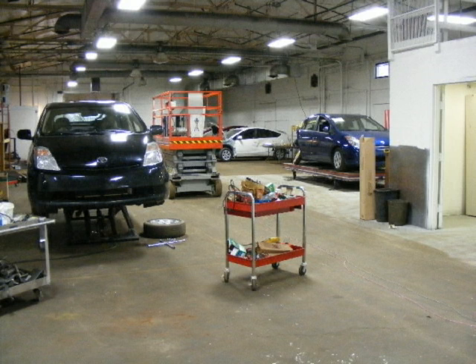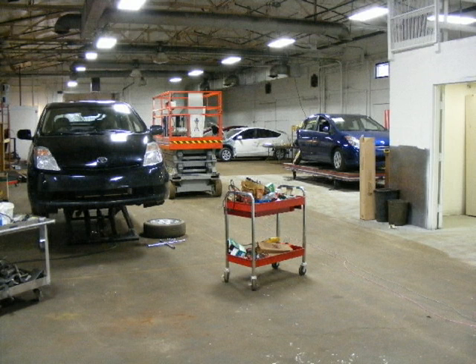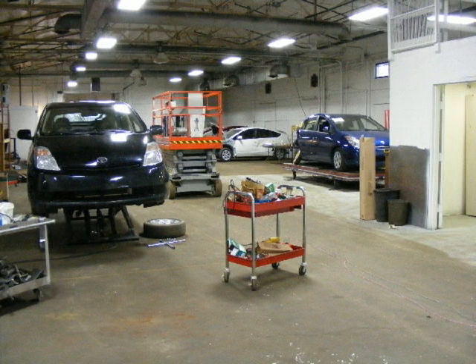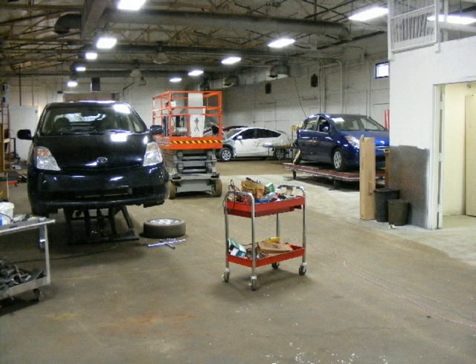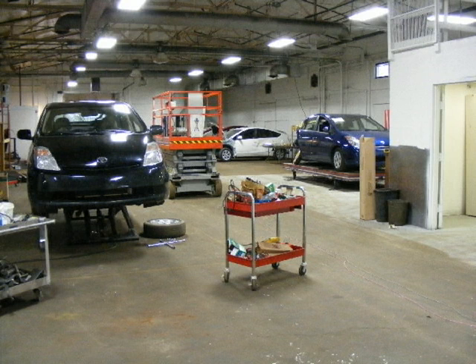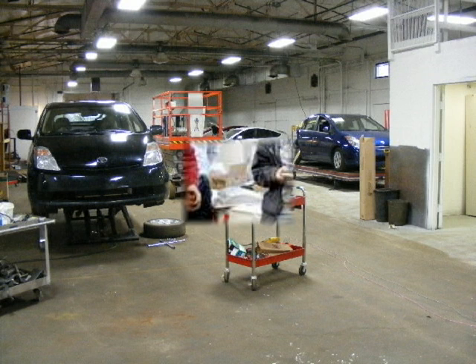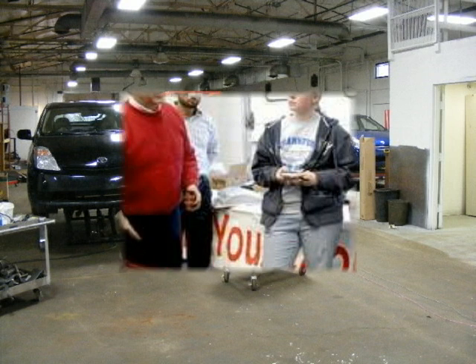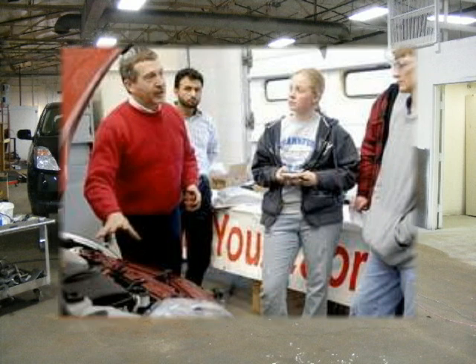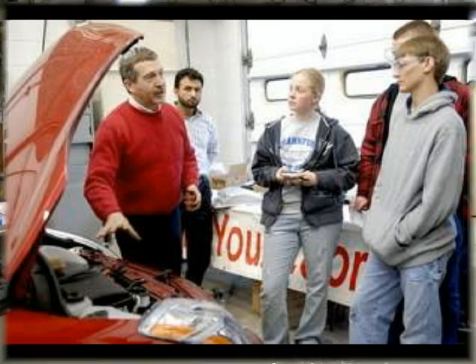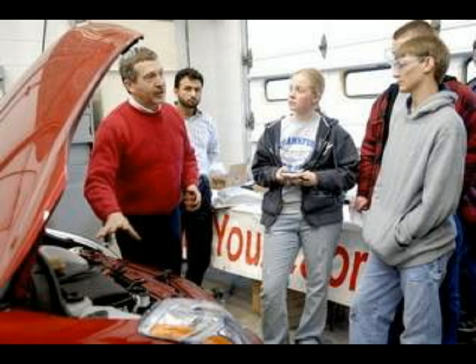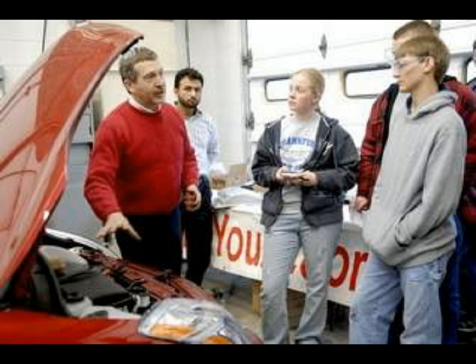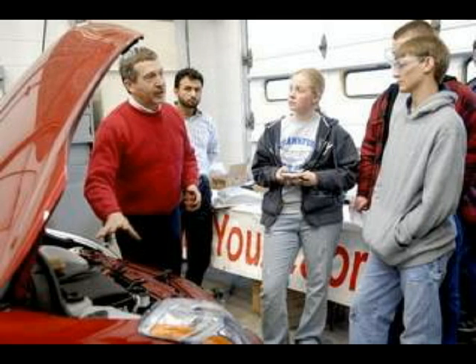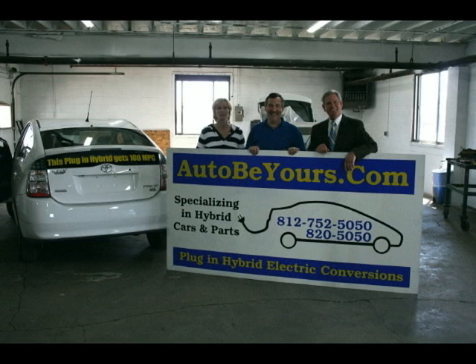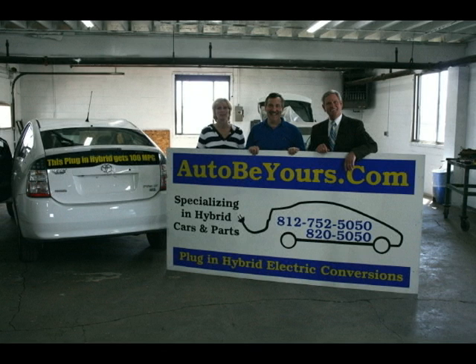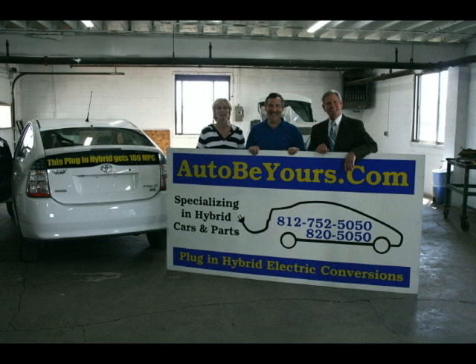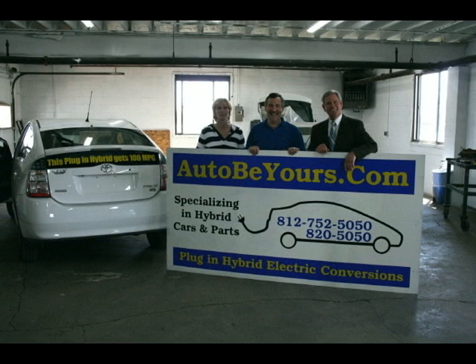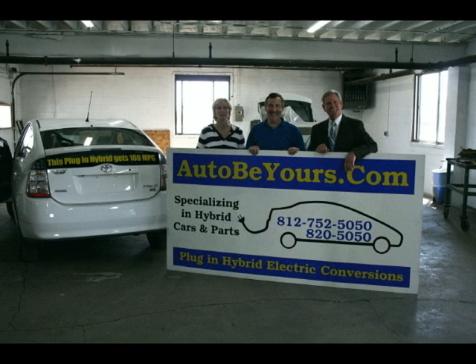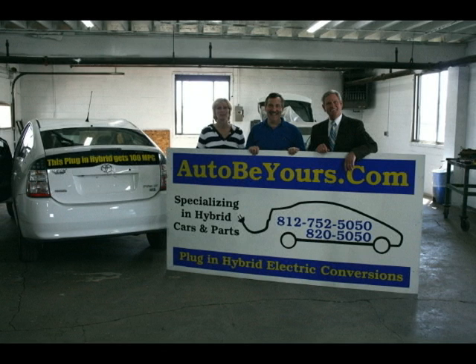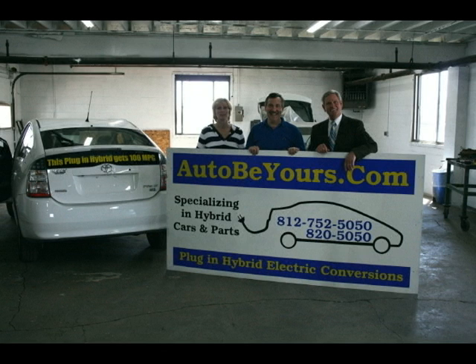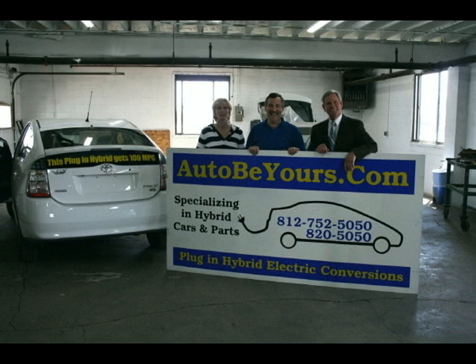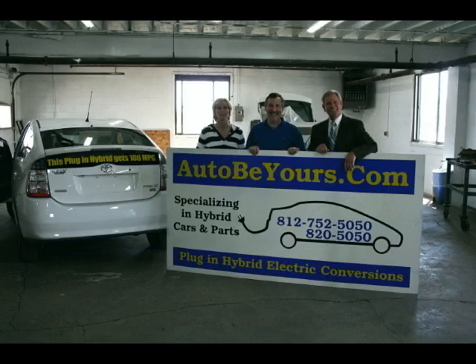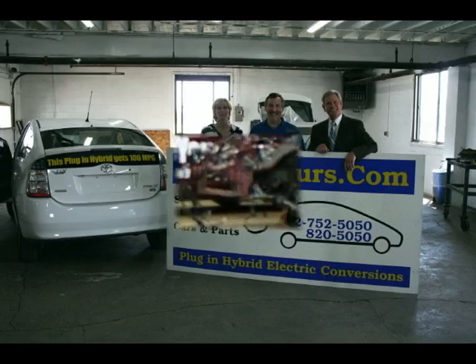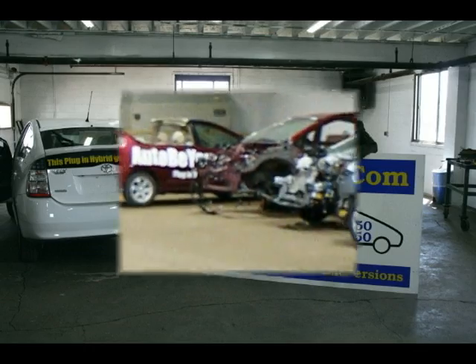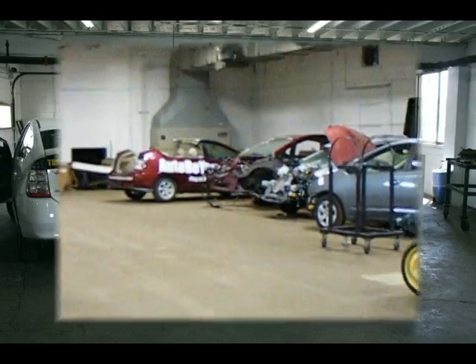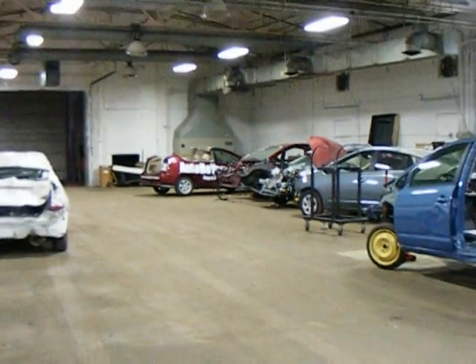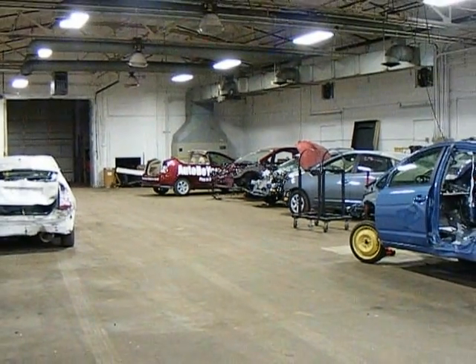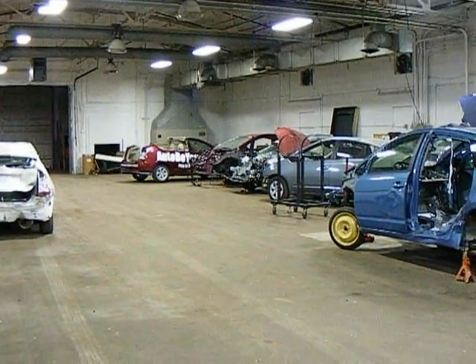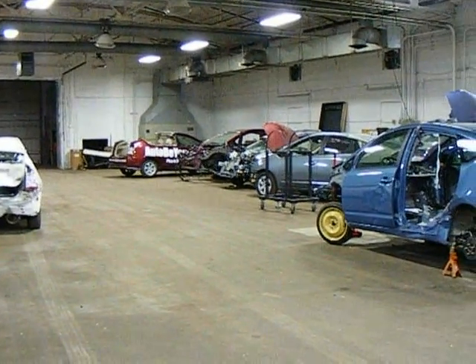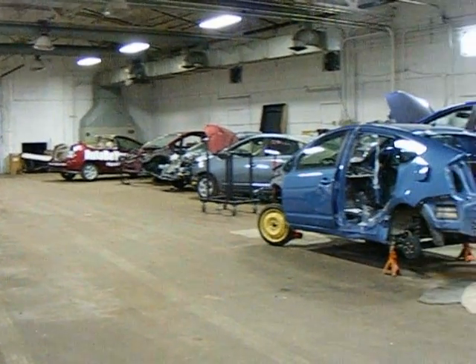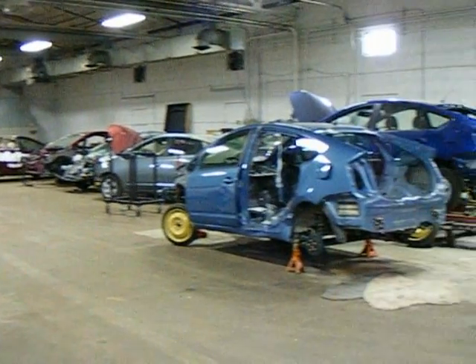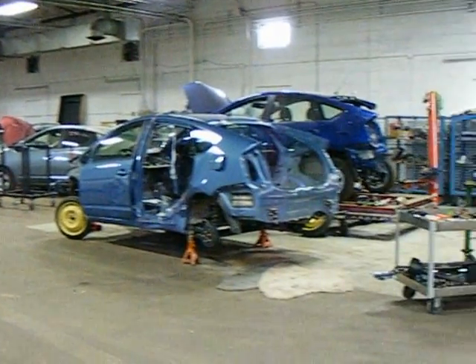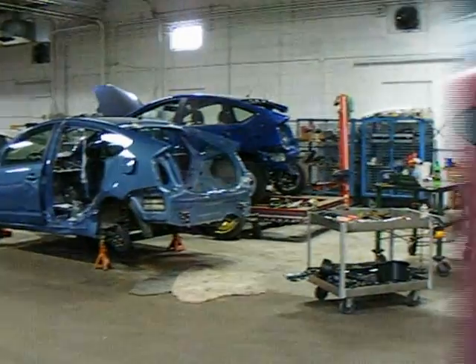Welcome back to AutoBears.com. I'd like to introduce you to our new building. This is Congressman Baron Hill, myself, and Jenny Woodruff. We've relocated into a 10,000 square foot building where we can keep most of our inventory inside.